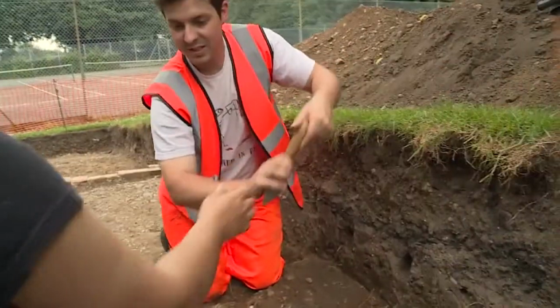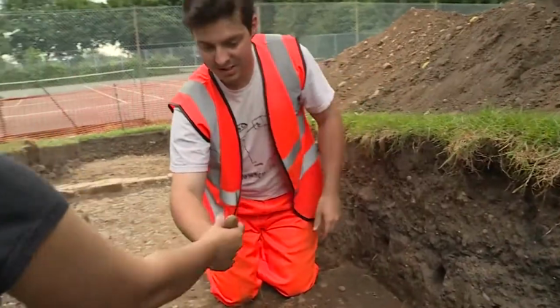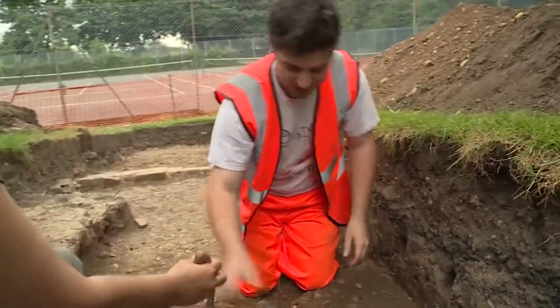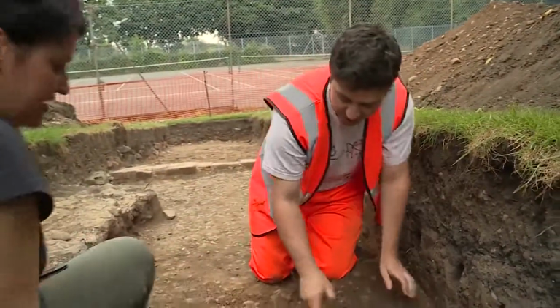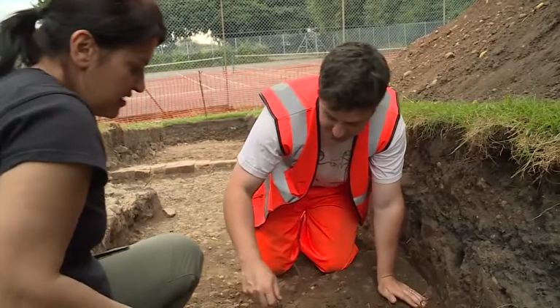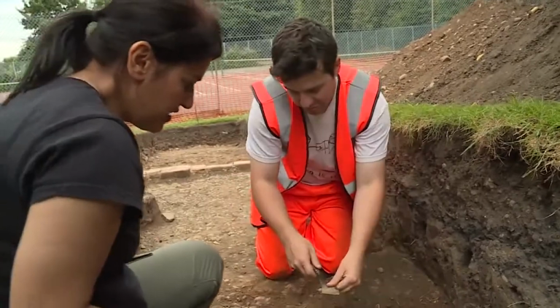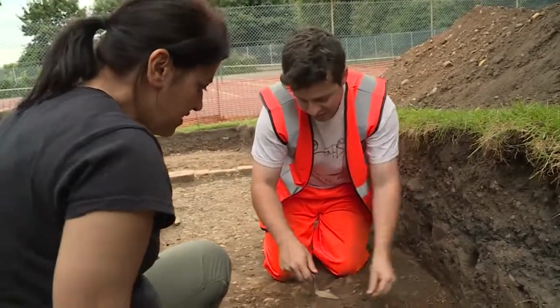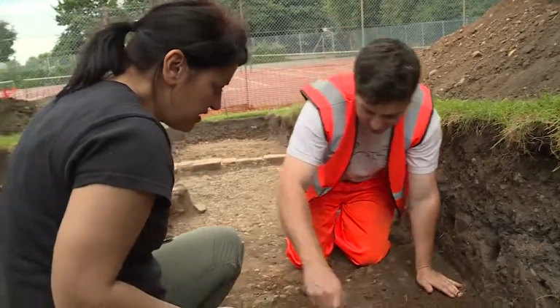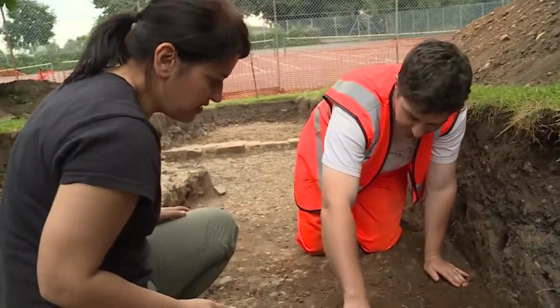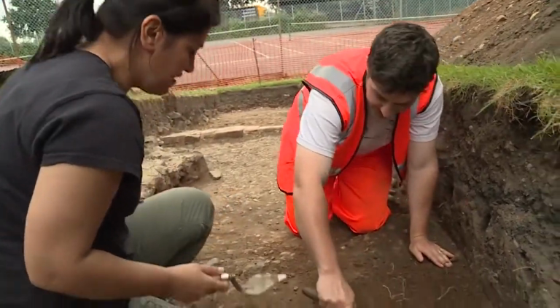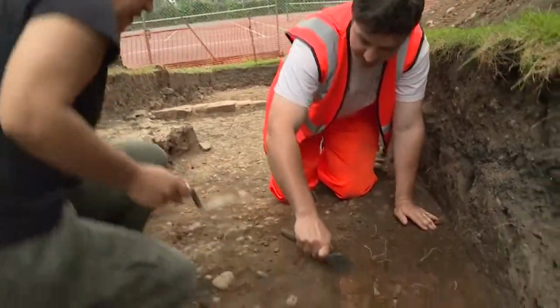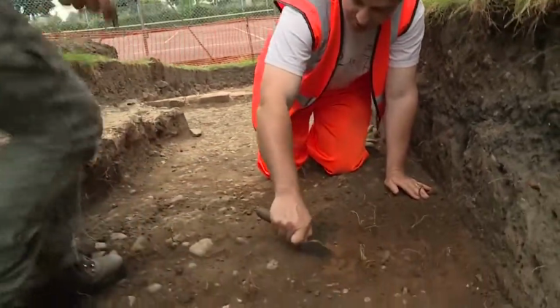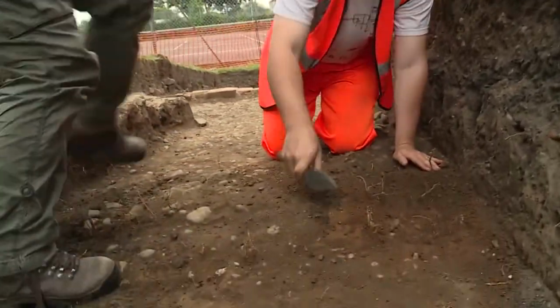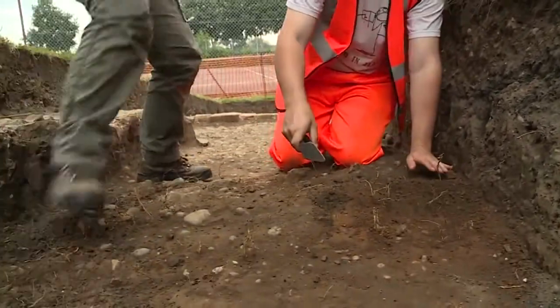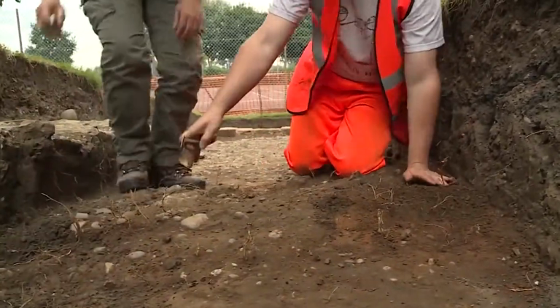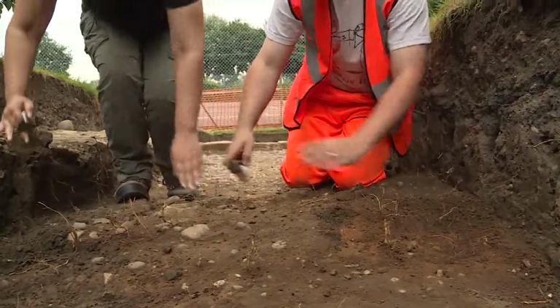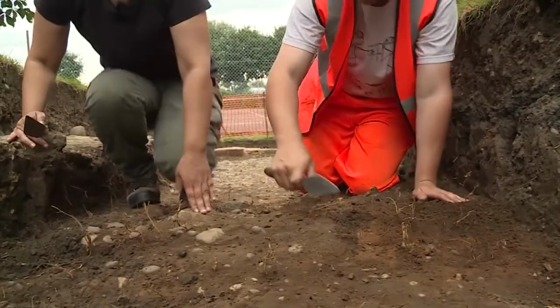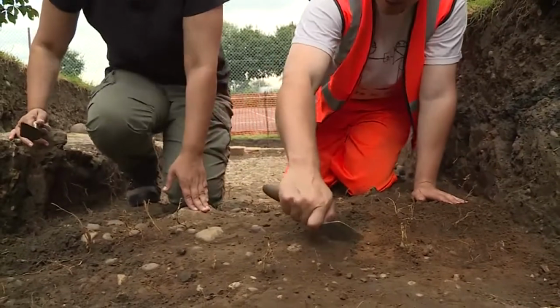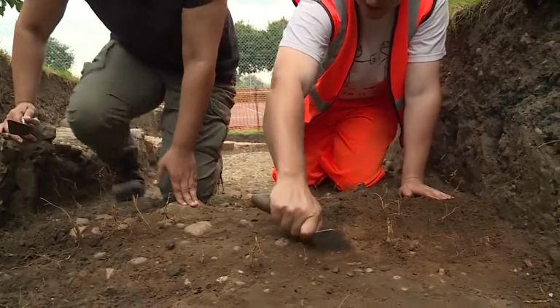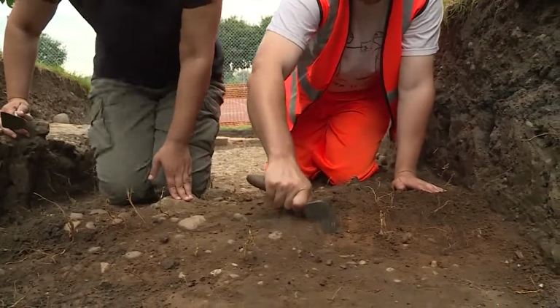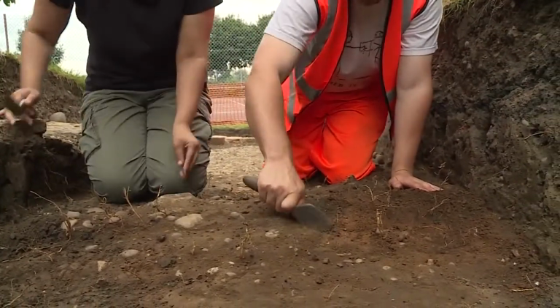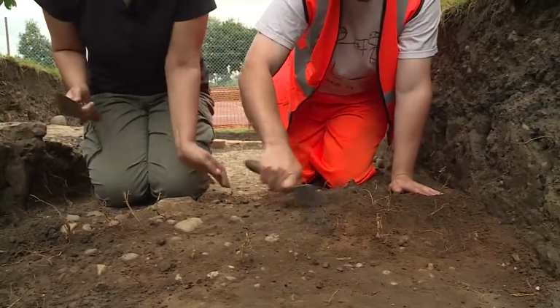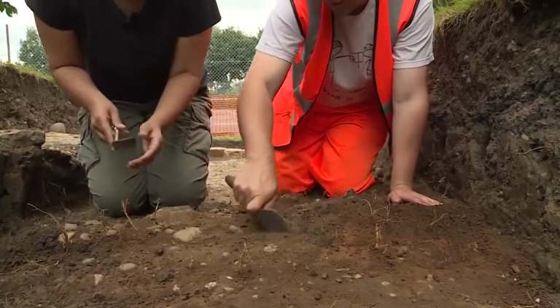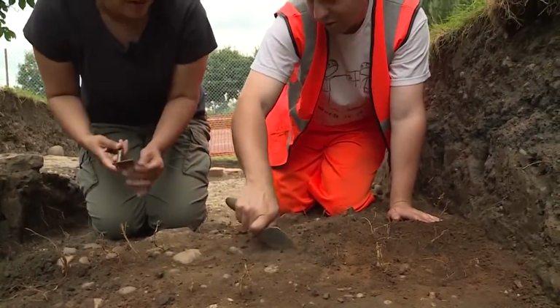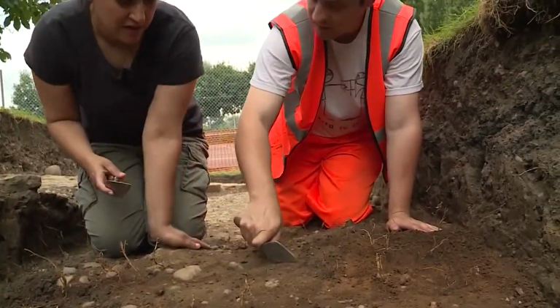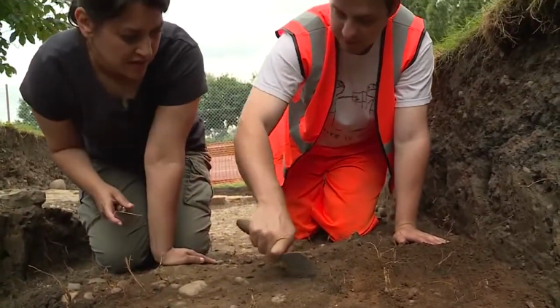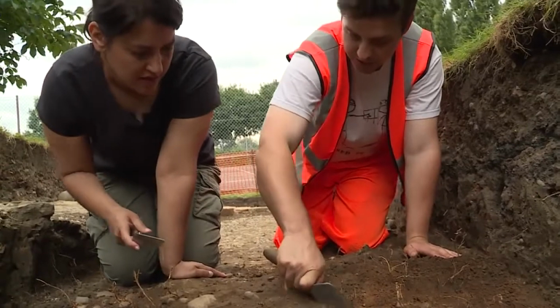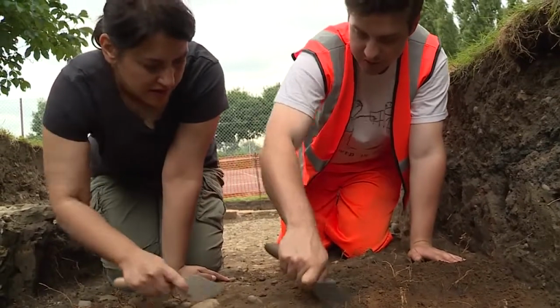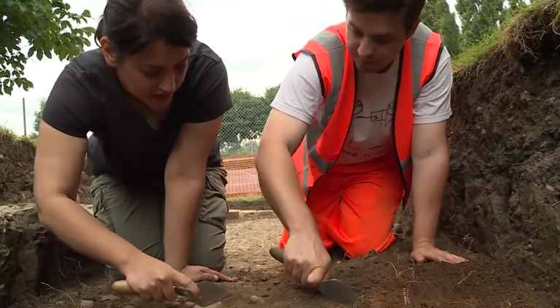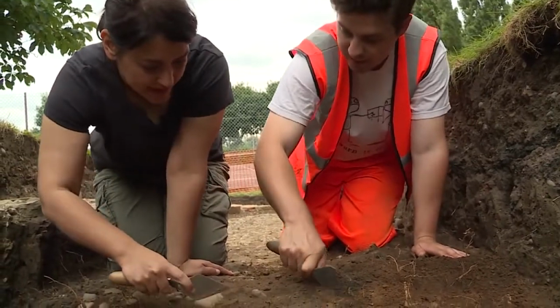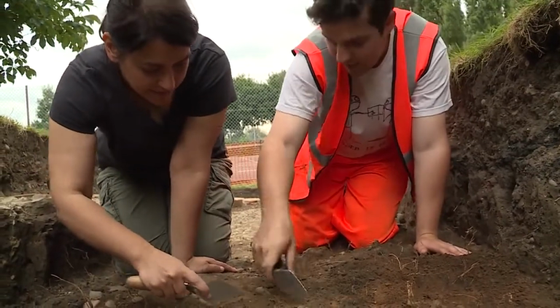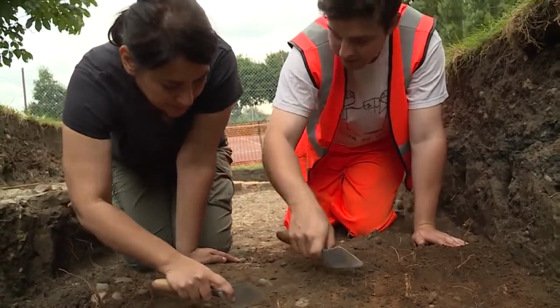Okay so what am I doing? So what you want to do is keep the blade of the trowel flat — let me move around here — keep it flat and just pull back and try to remove this sort of grey-brown soil. Can I do that on any bit here? Yeah, on any bit, go for it.